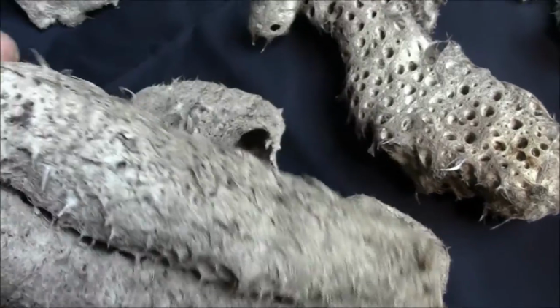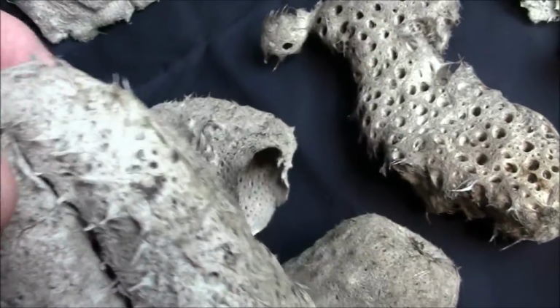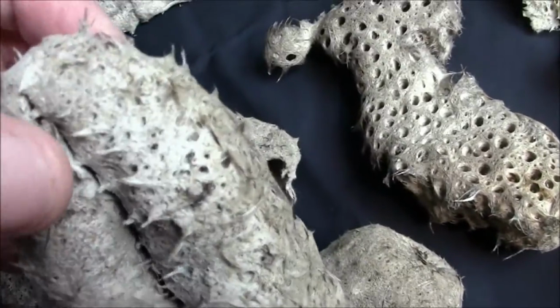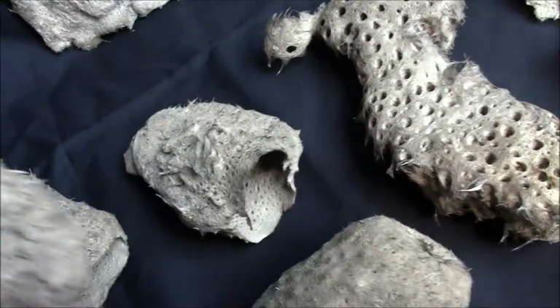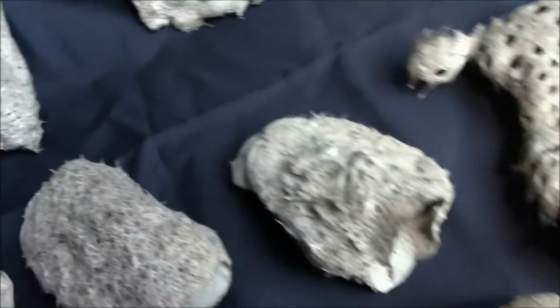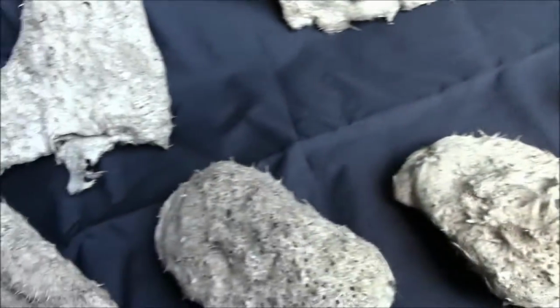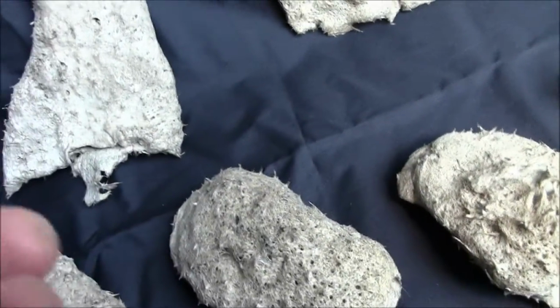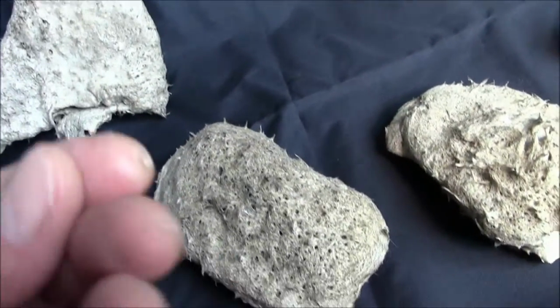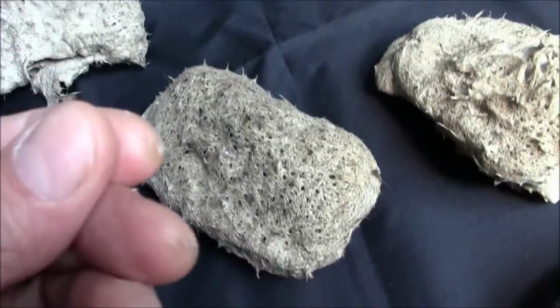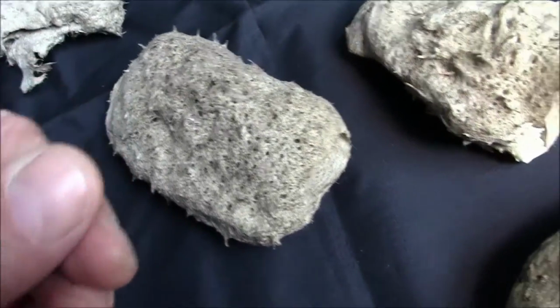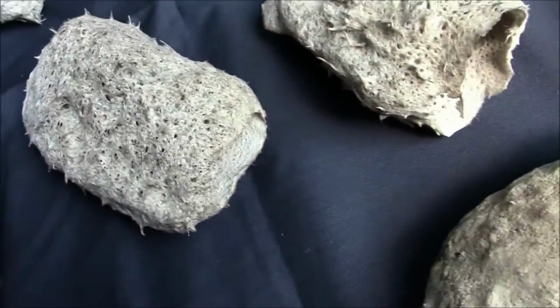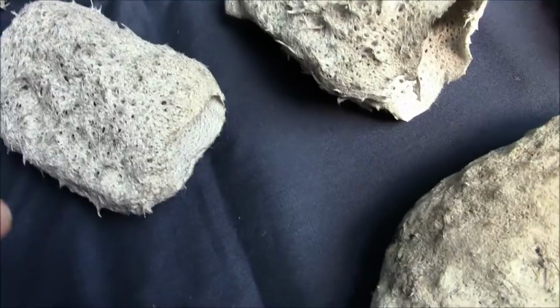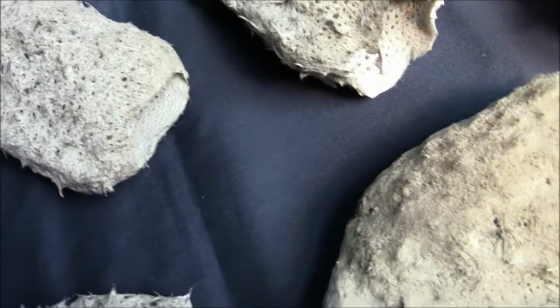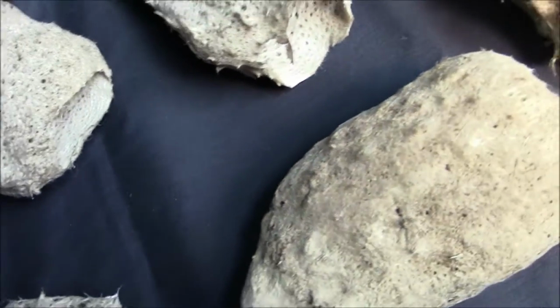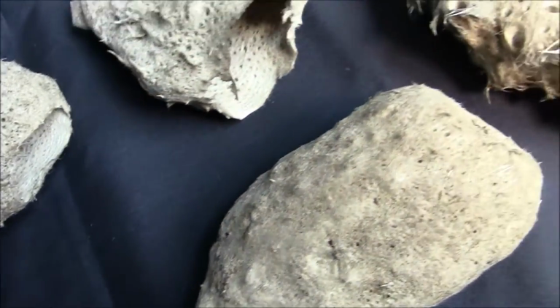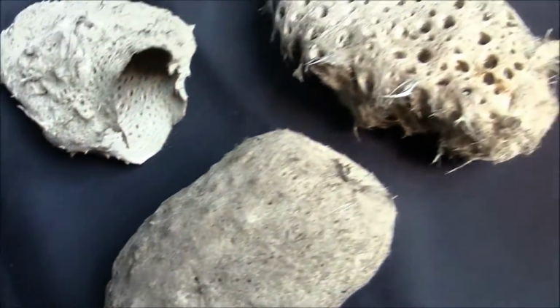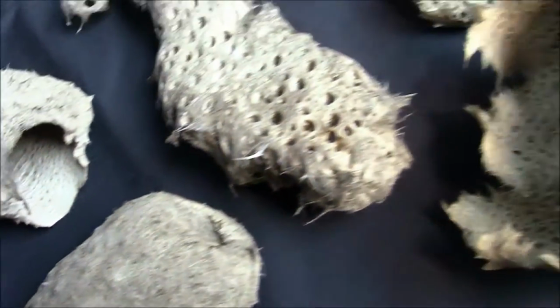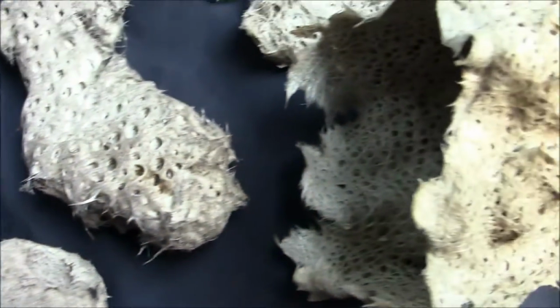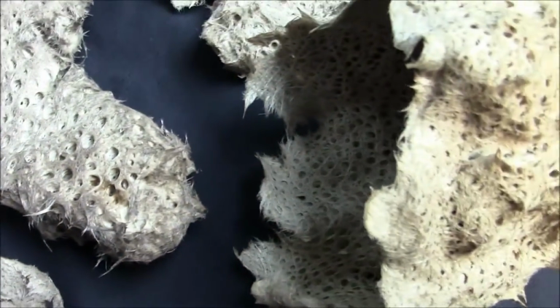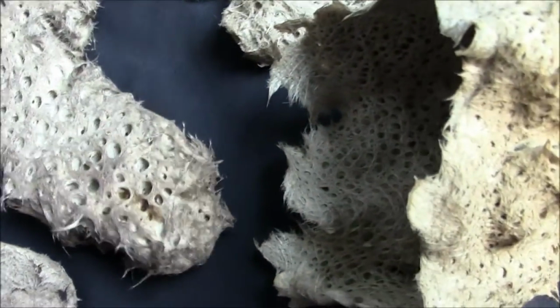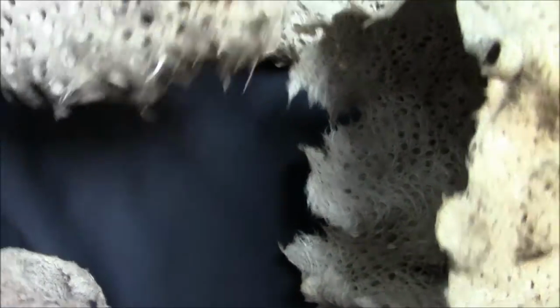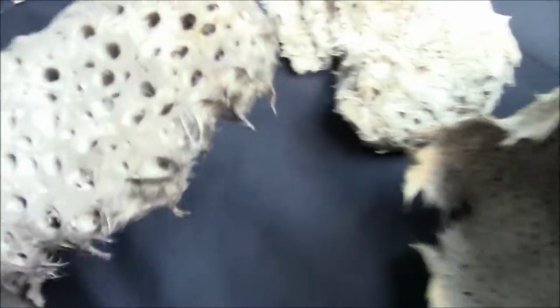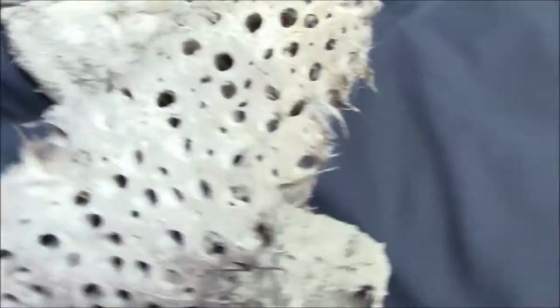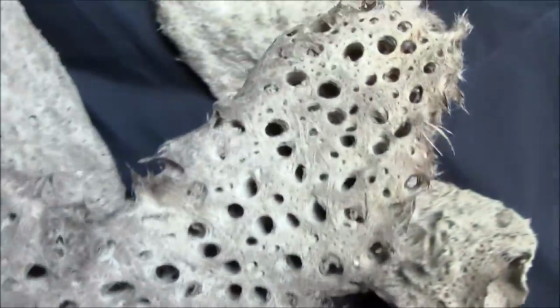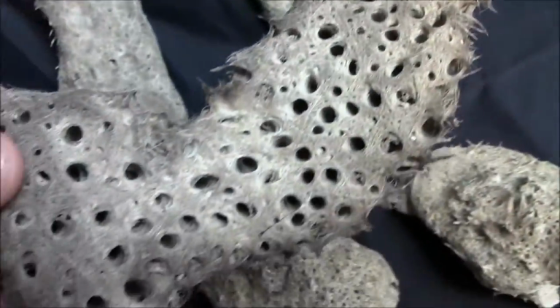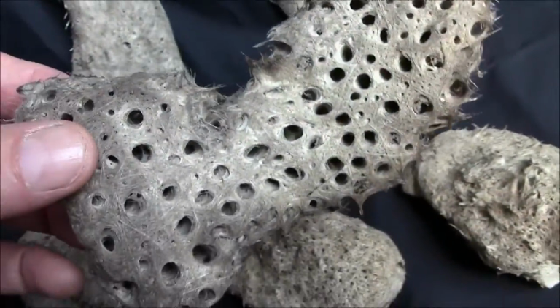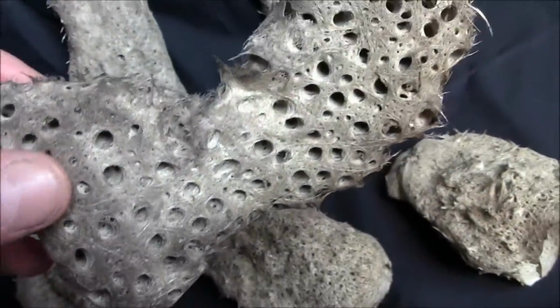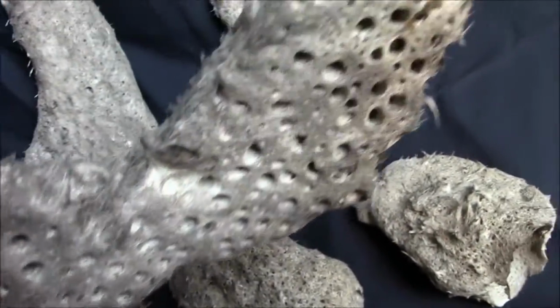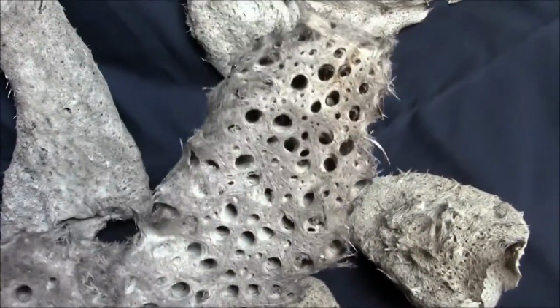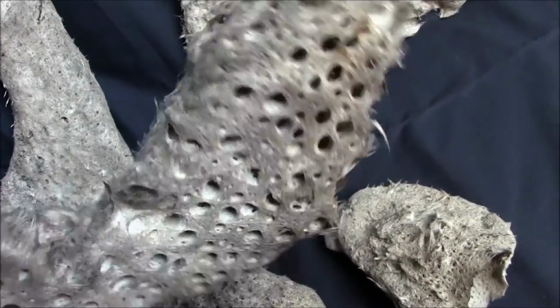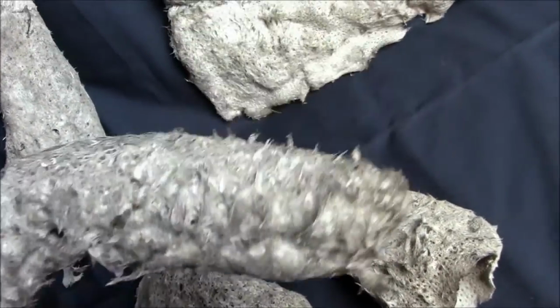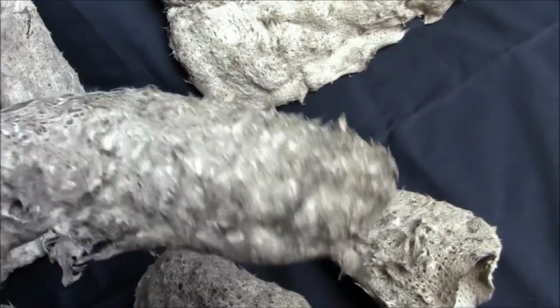They have to be attached to the bottom. In here, some of the spicules will actually stick into your finger, and you have to pull them out with pliers or tweezers. And they come in every shape and form you can imagine.